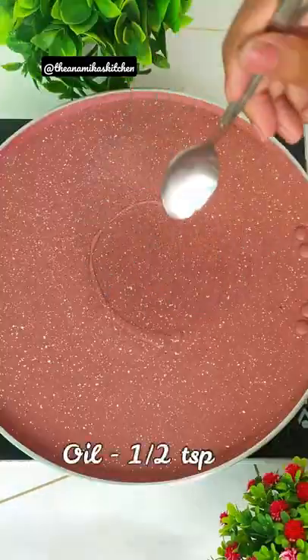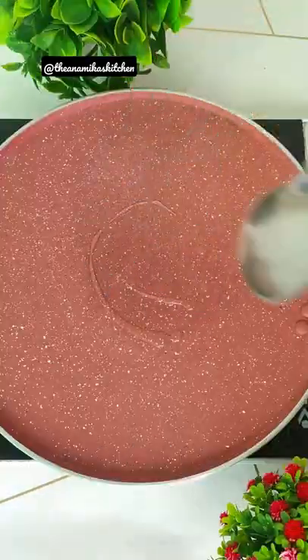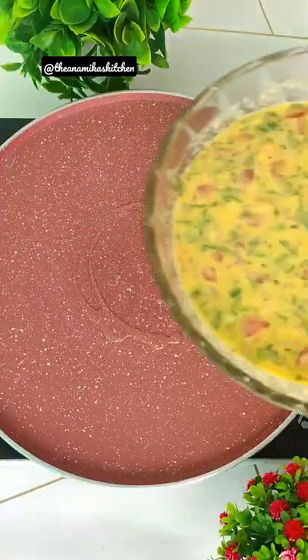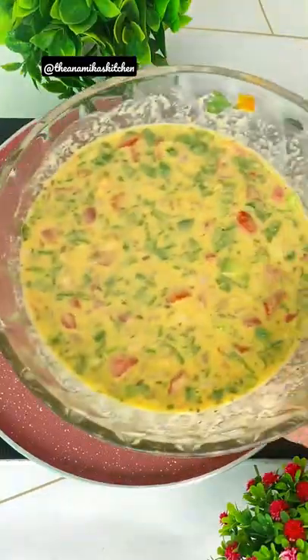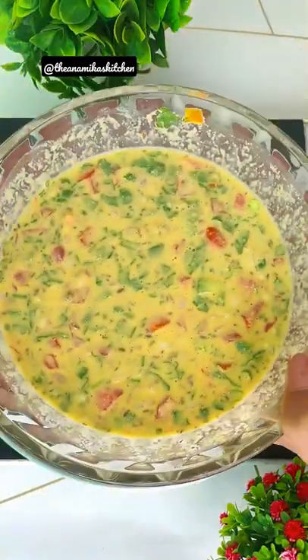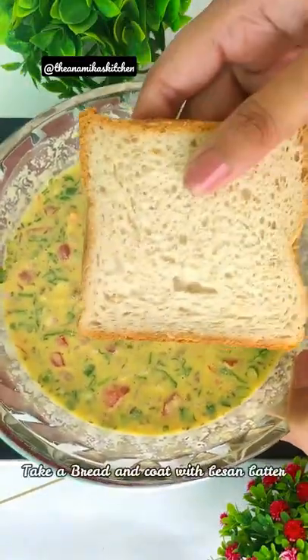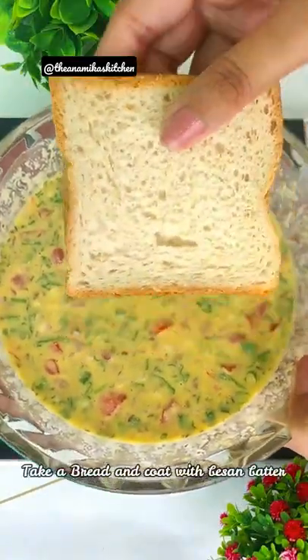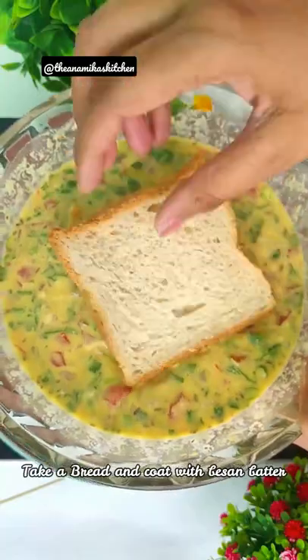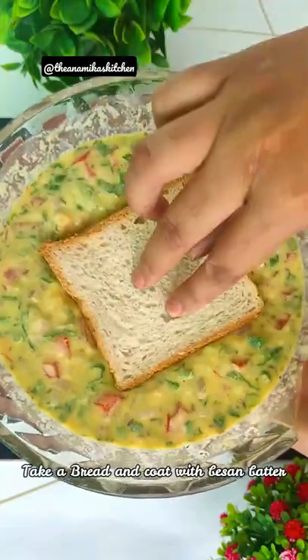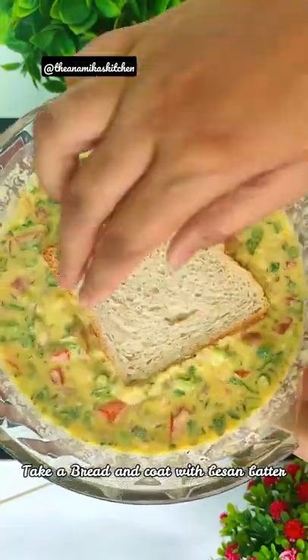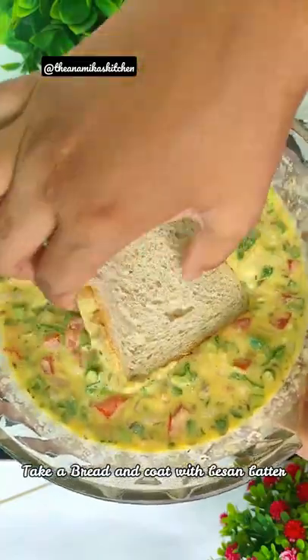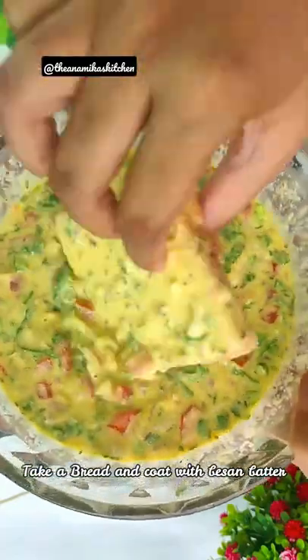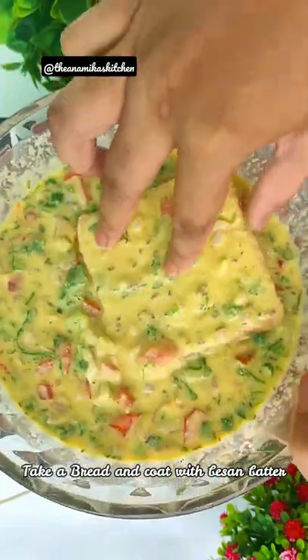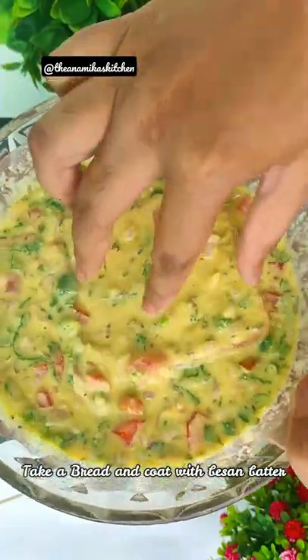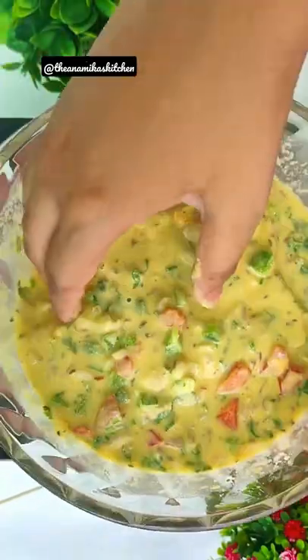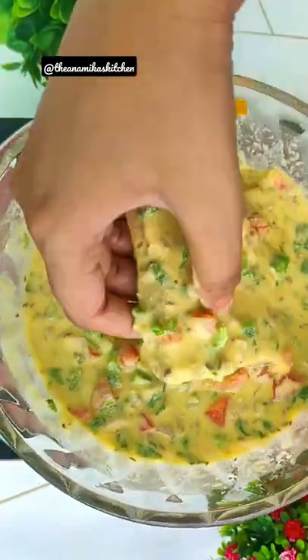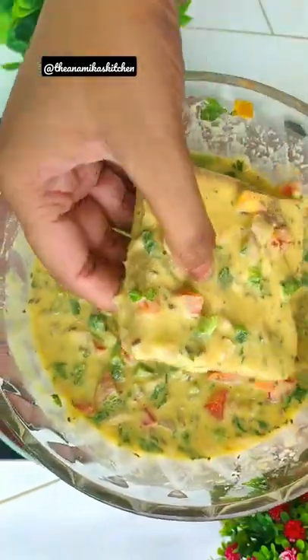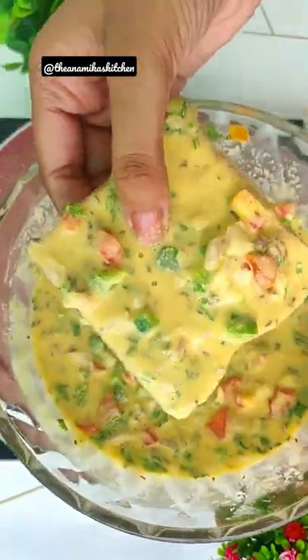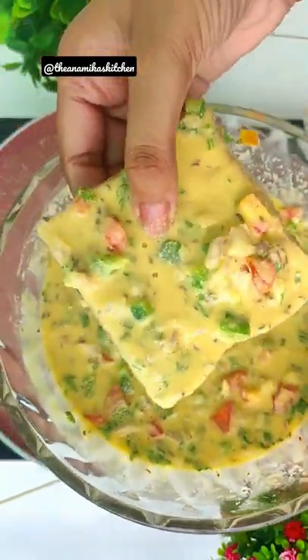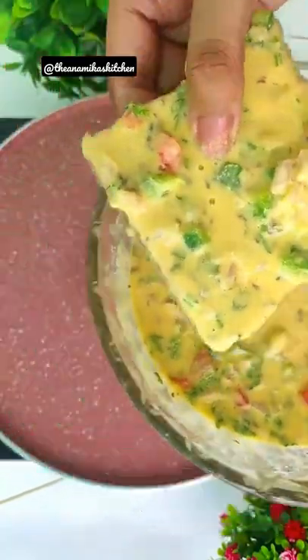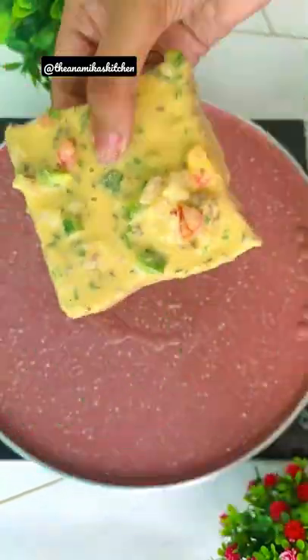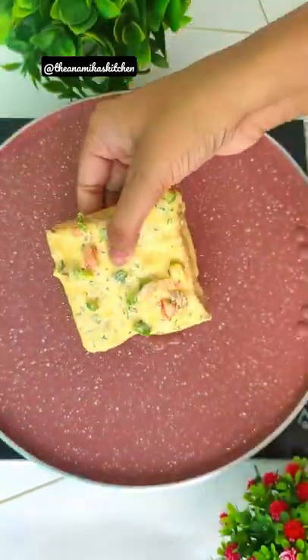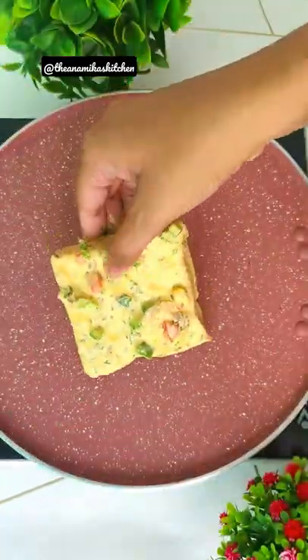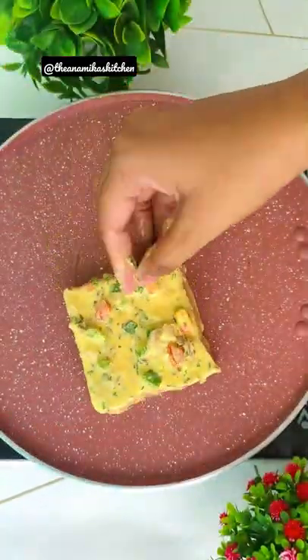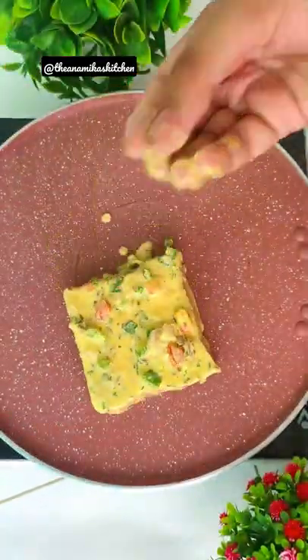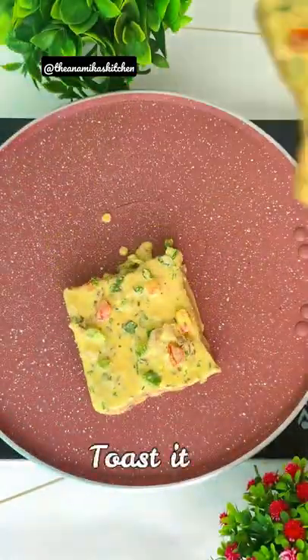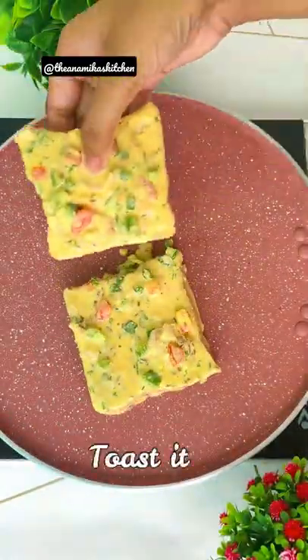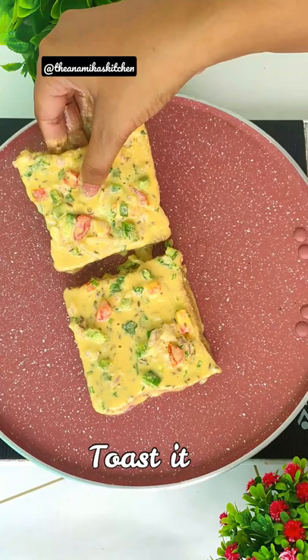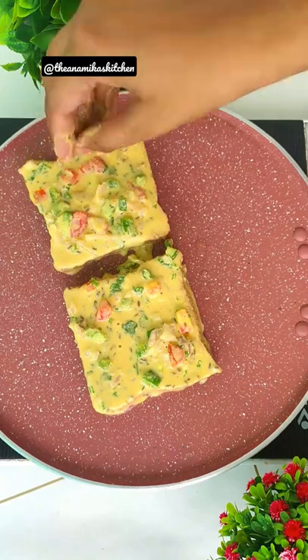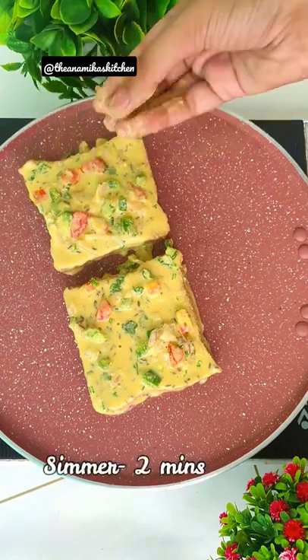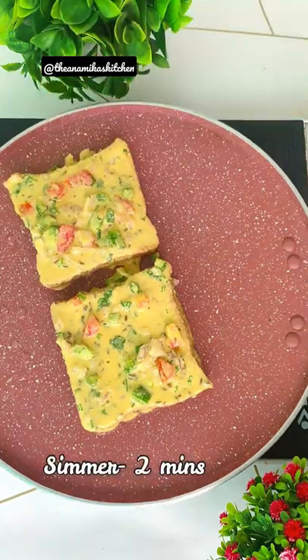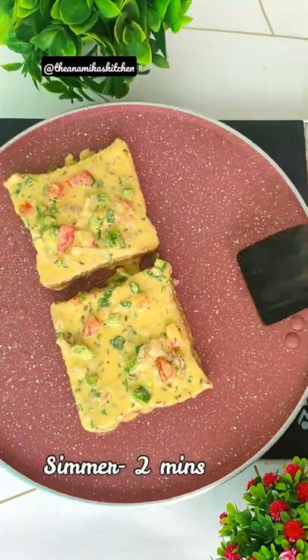You have to add accordingly because we need a thick batter here. We will rest this batter for 5-10 minutes so that it has a good softness.